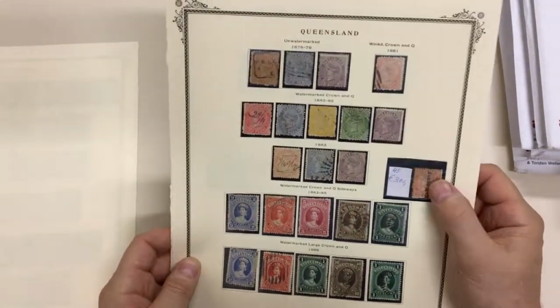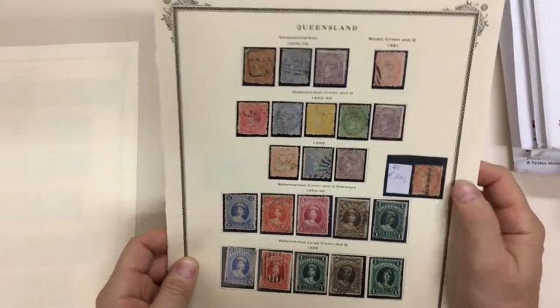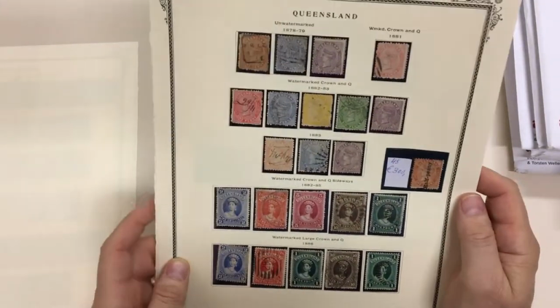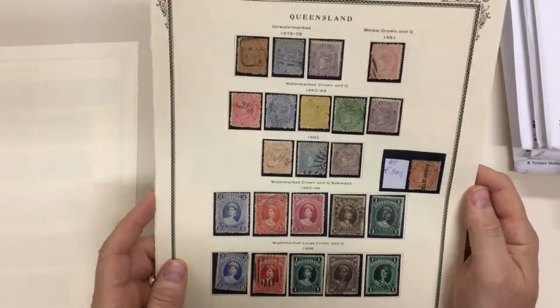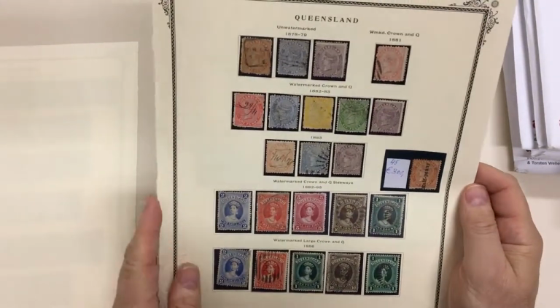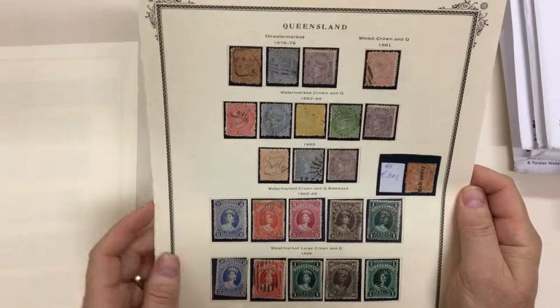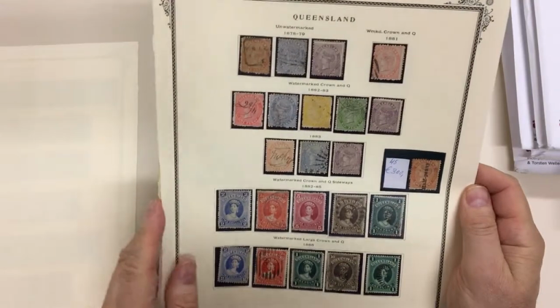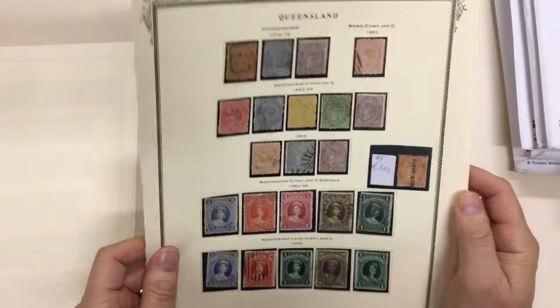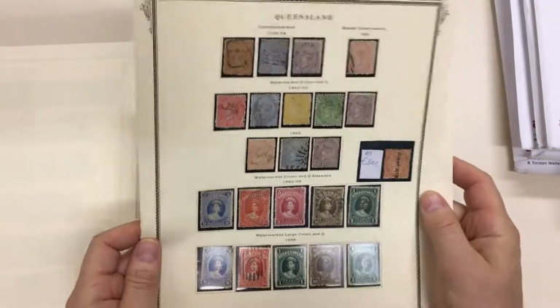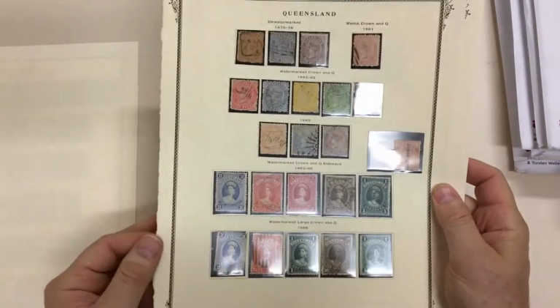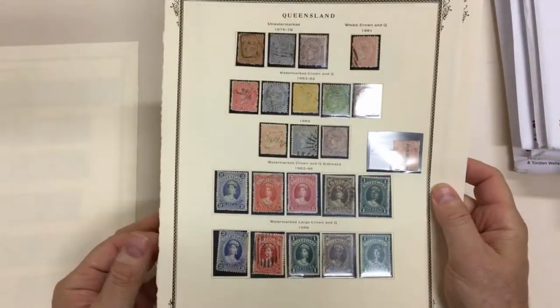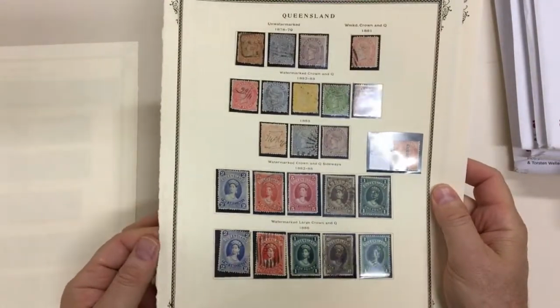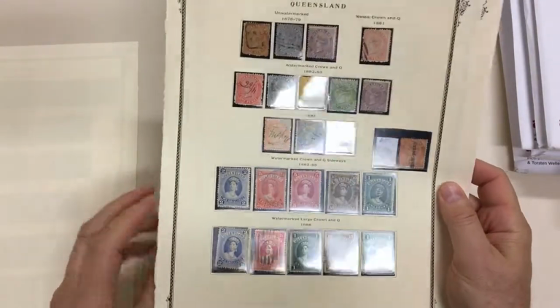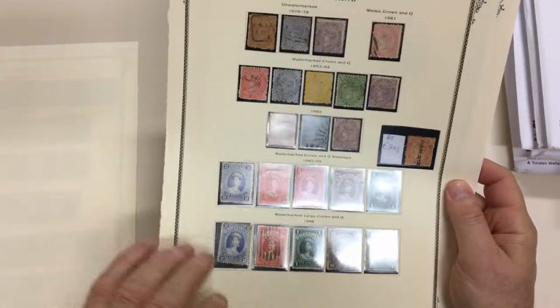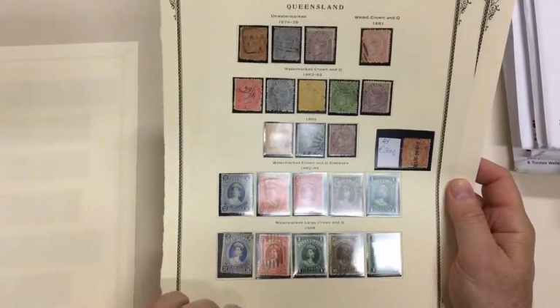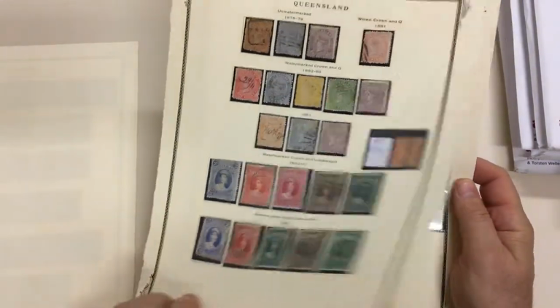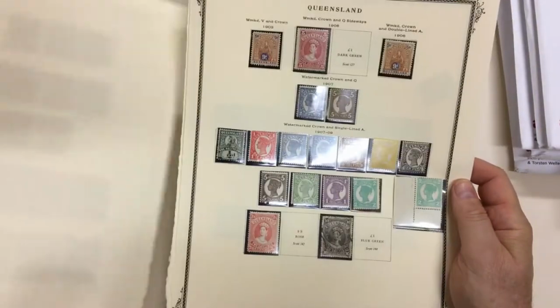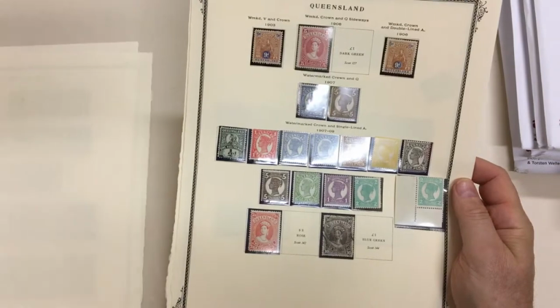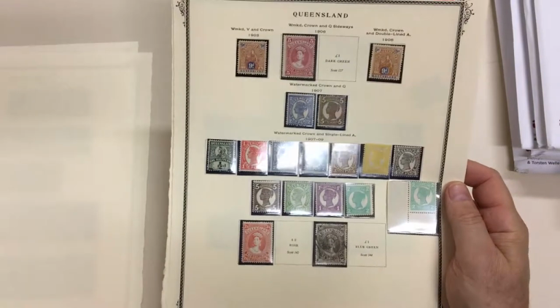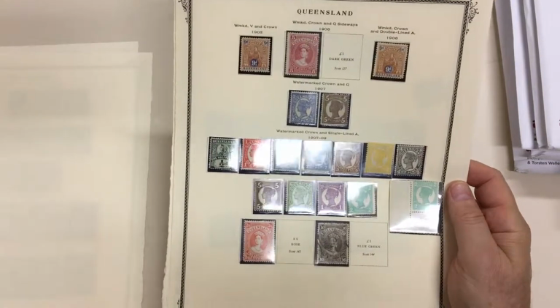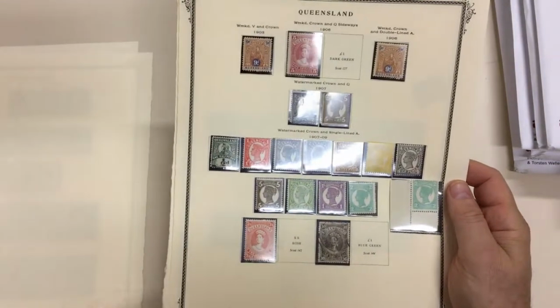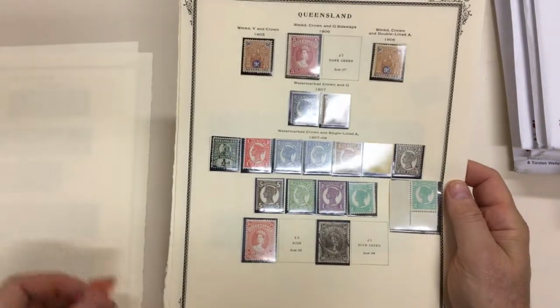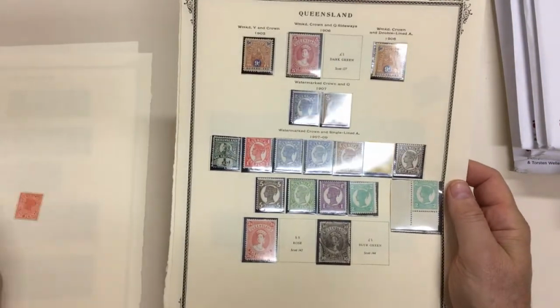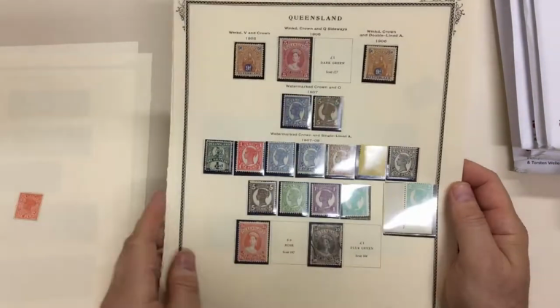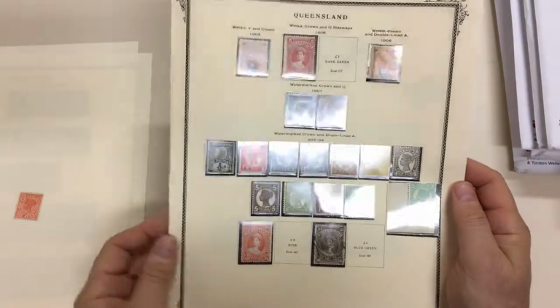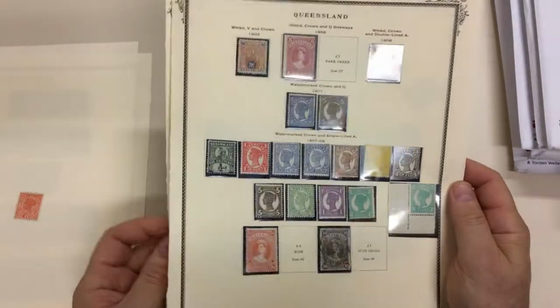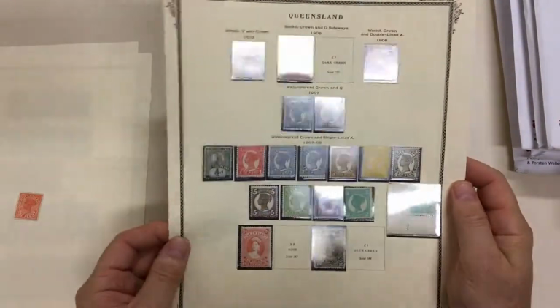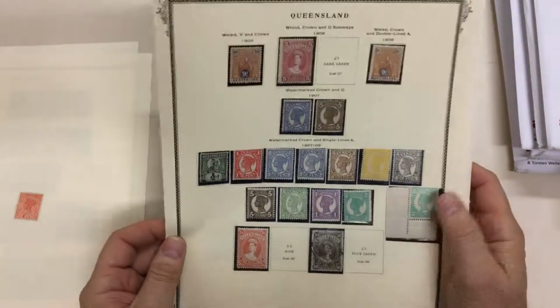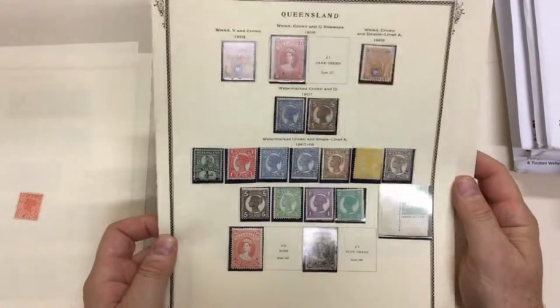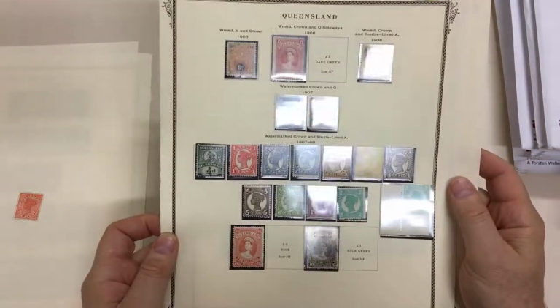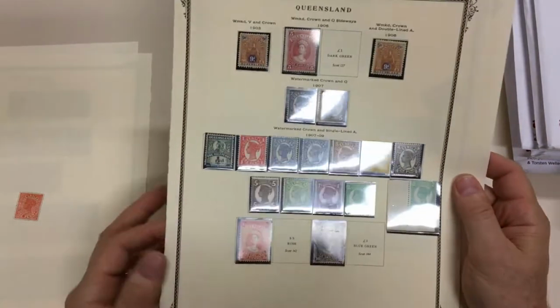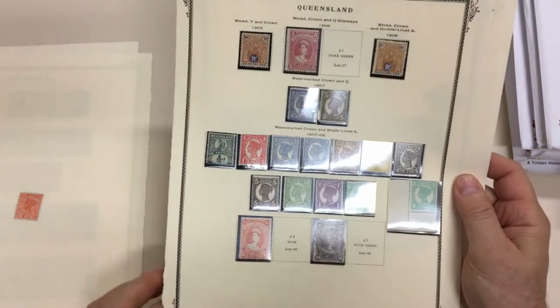Die one — halfpenny — or should I say halfpenny die one. Not sure where that's fallen out from. Nice corner example of the two shillings.